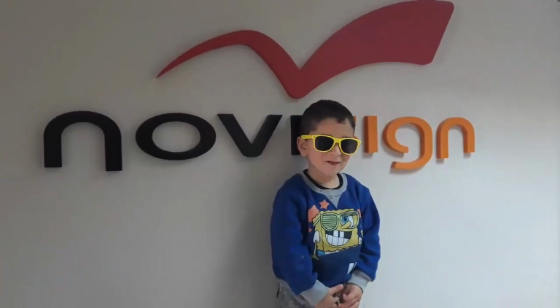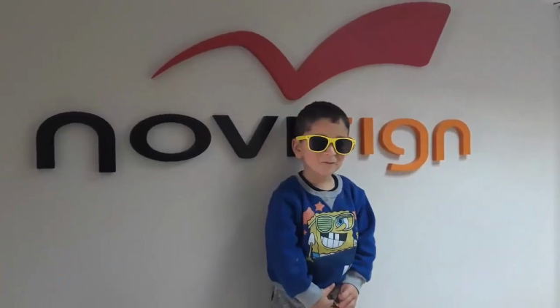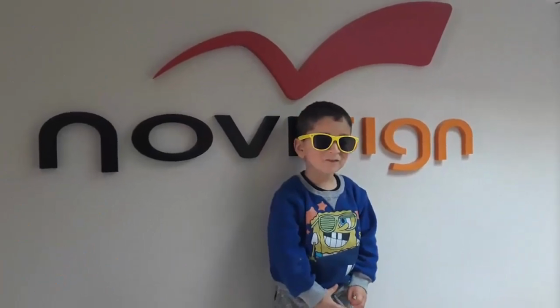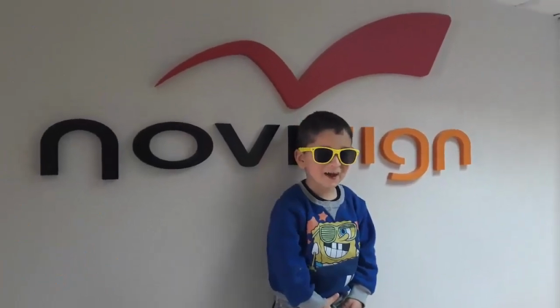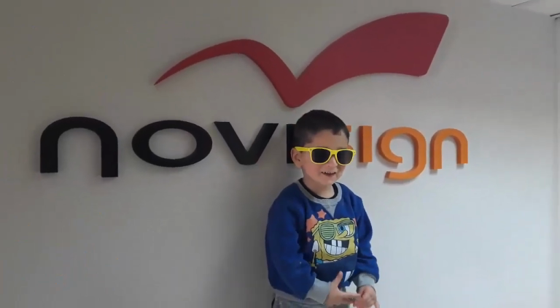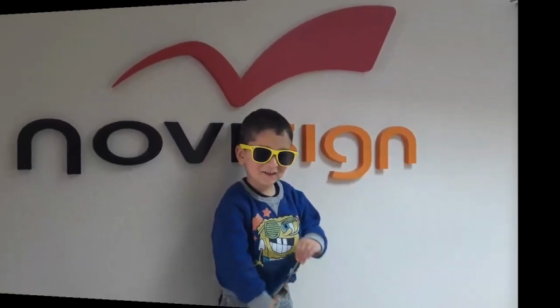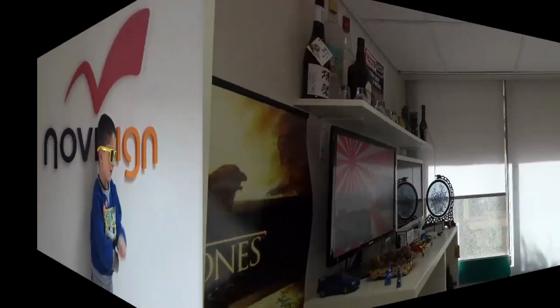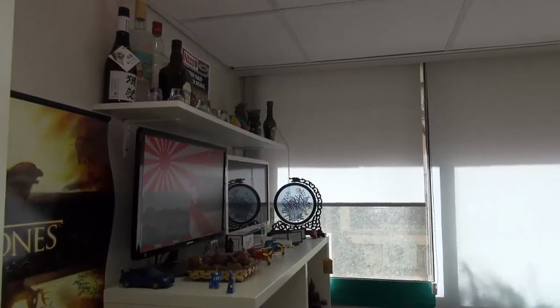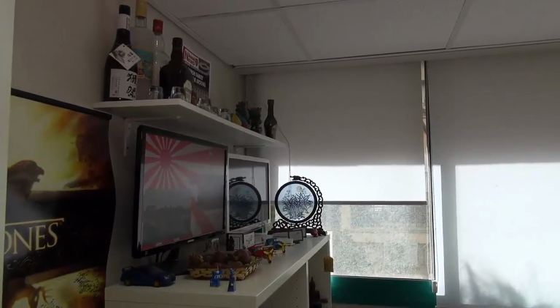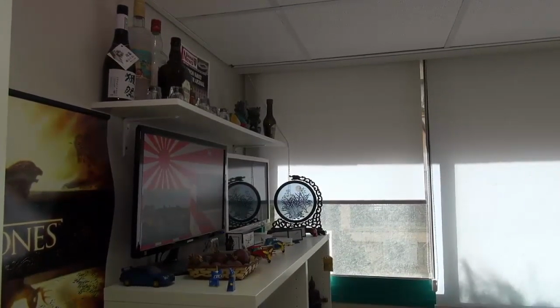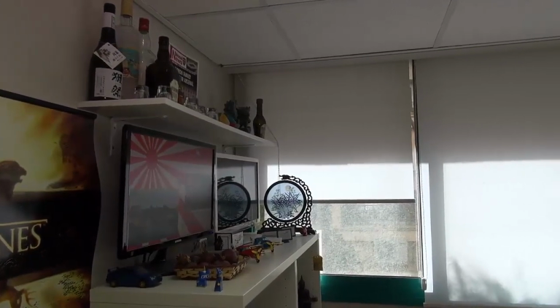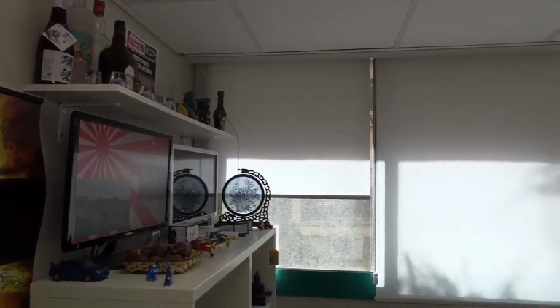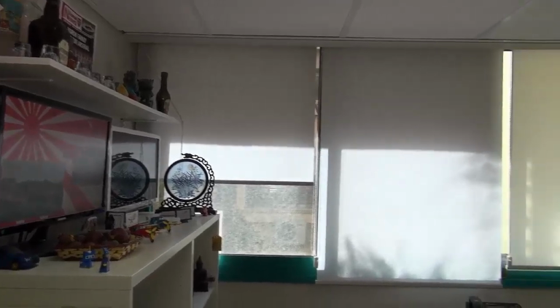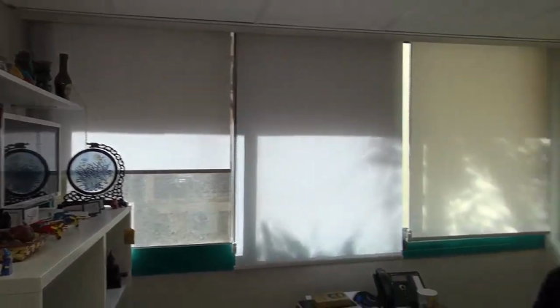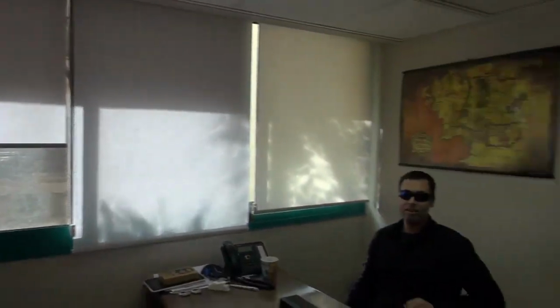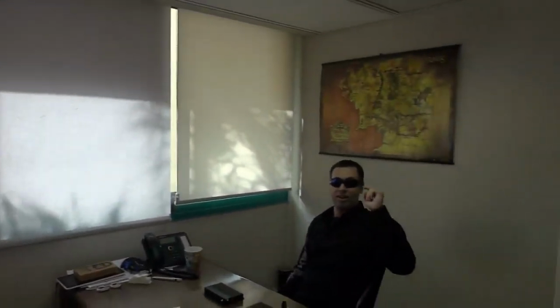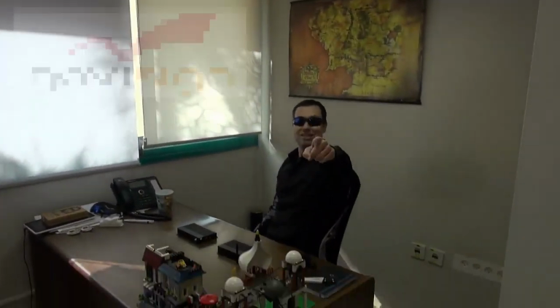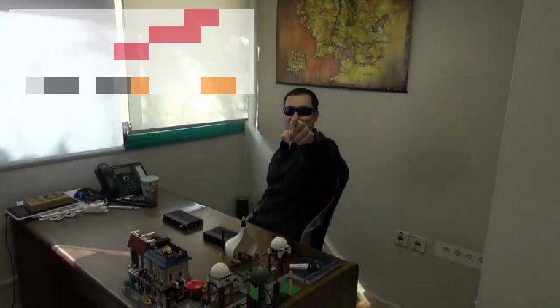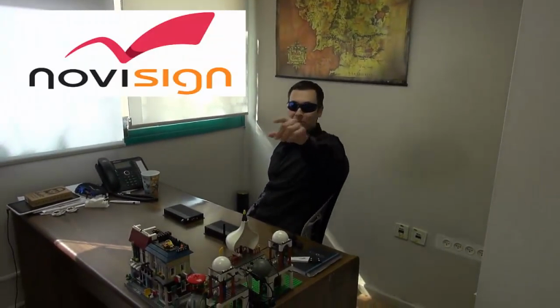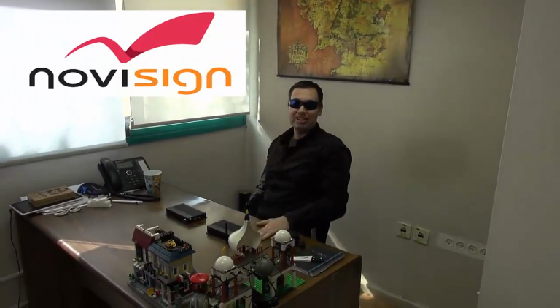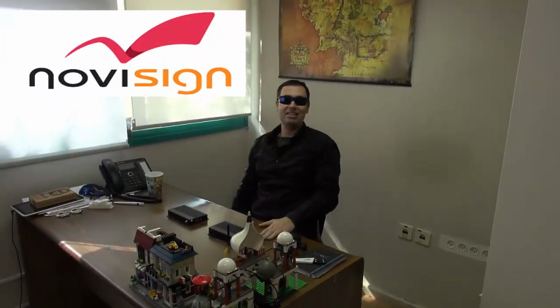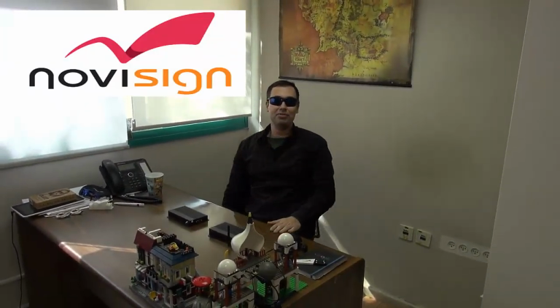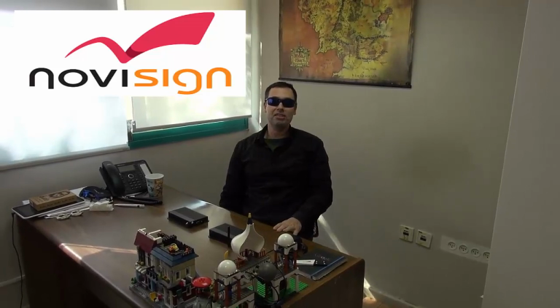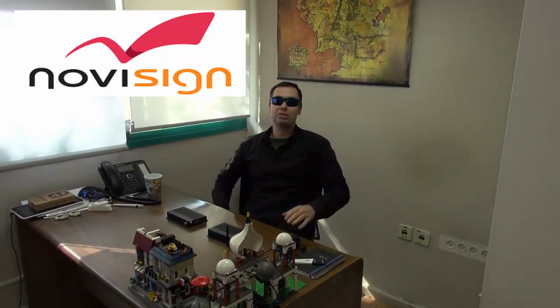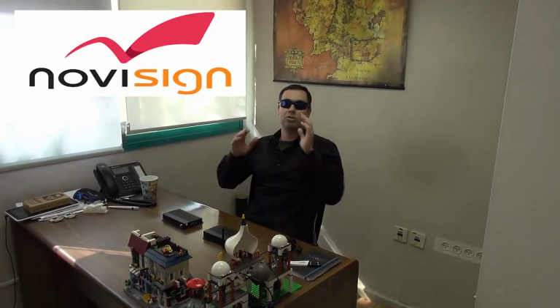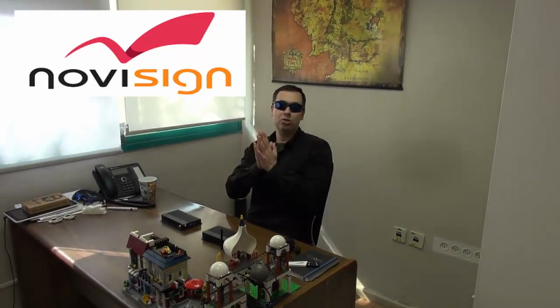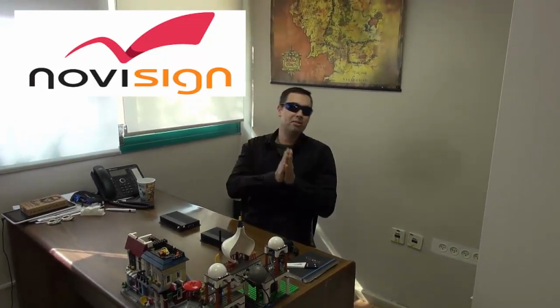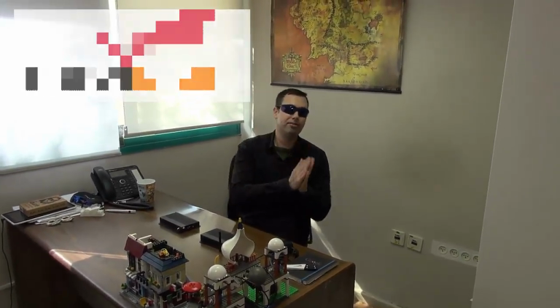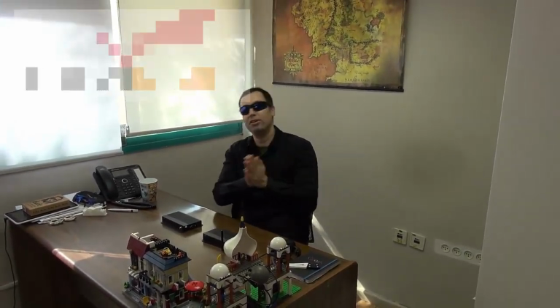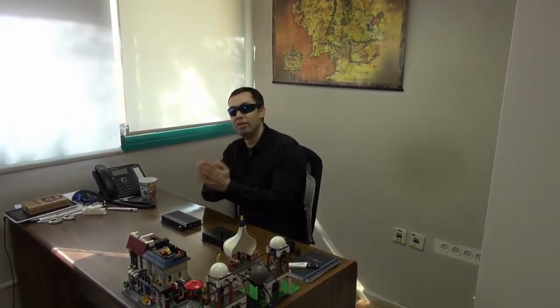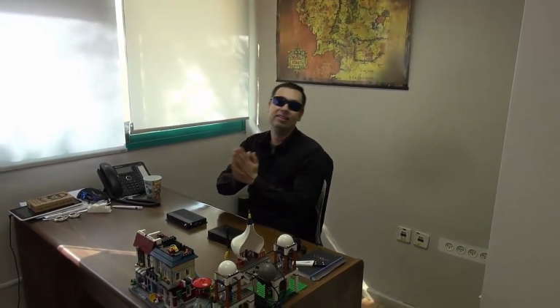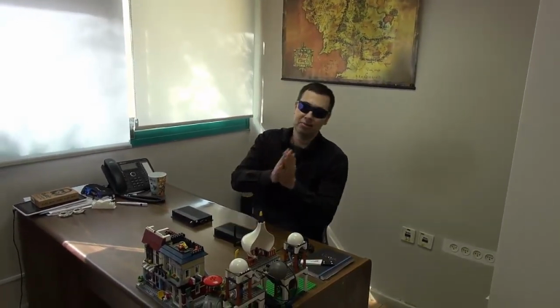Welcome to NoviSign. Hi, this is Nir from NoviSign and today I'm going to show you something very interesting.